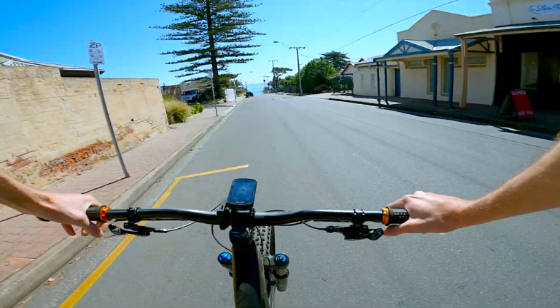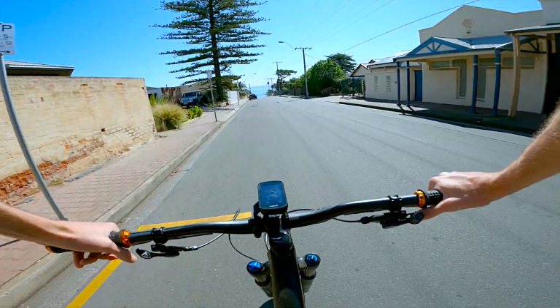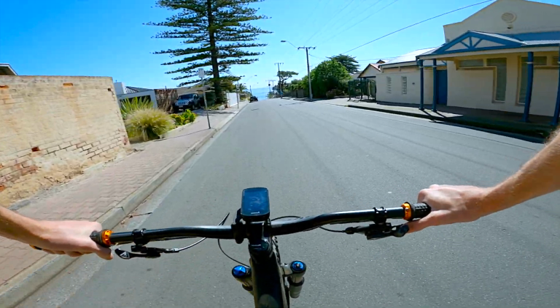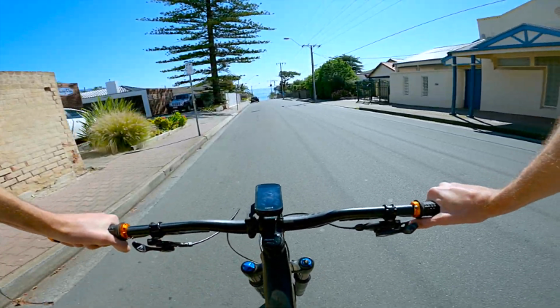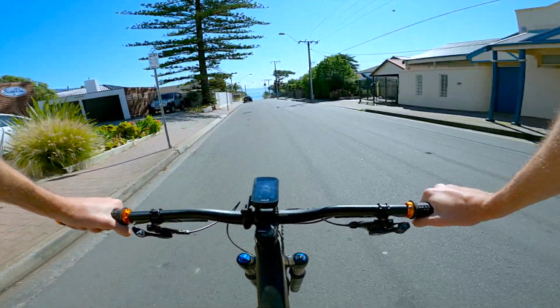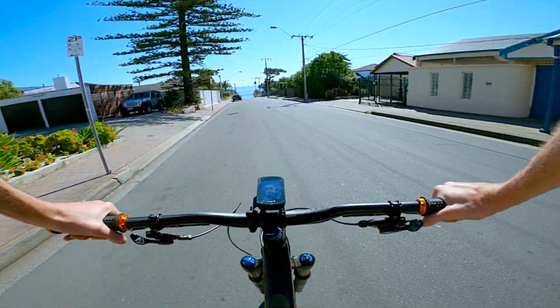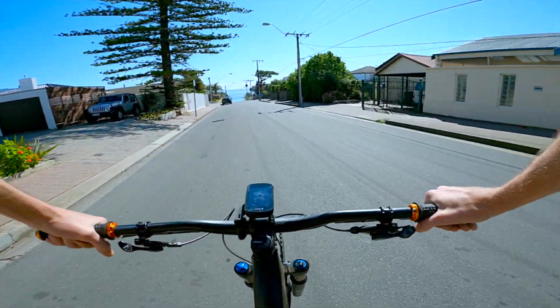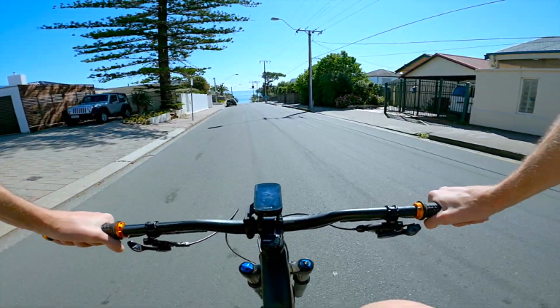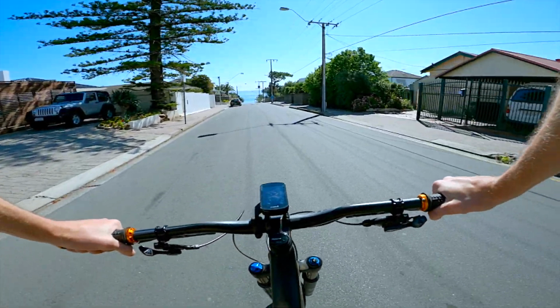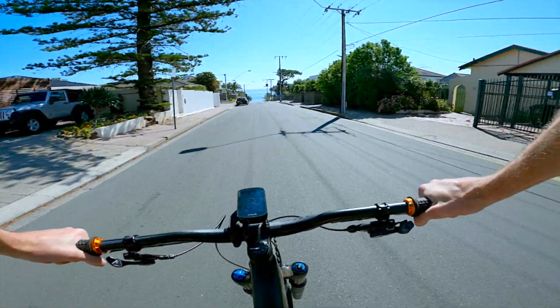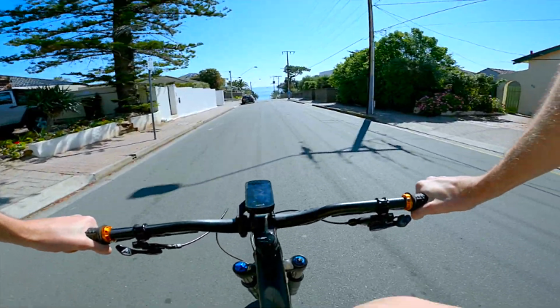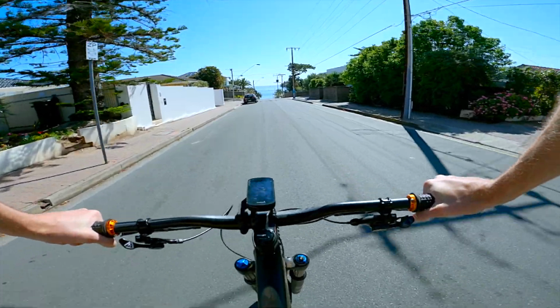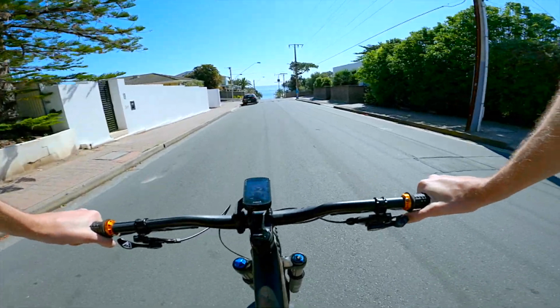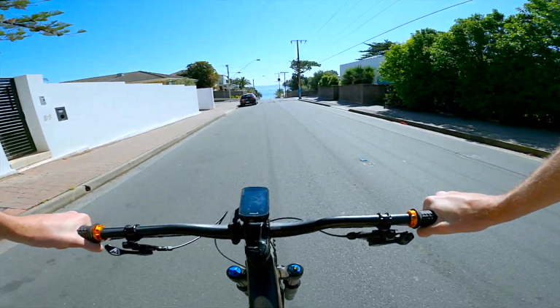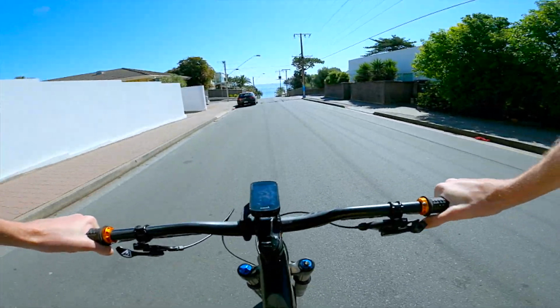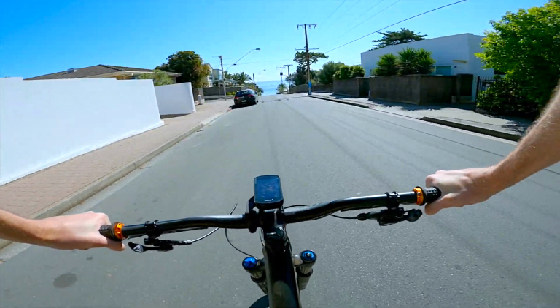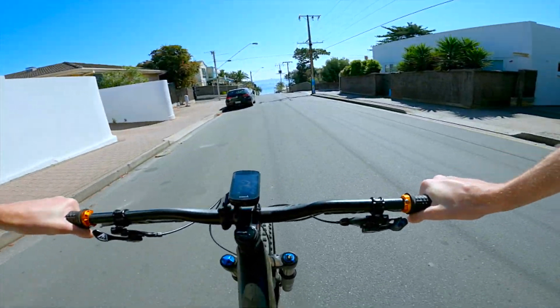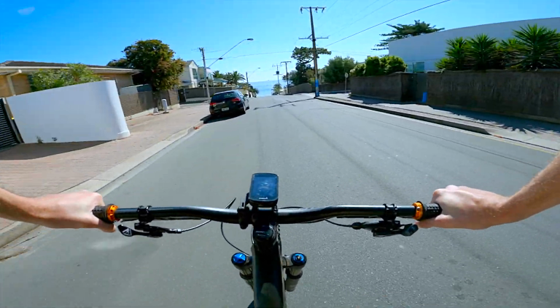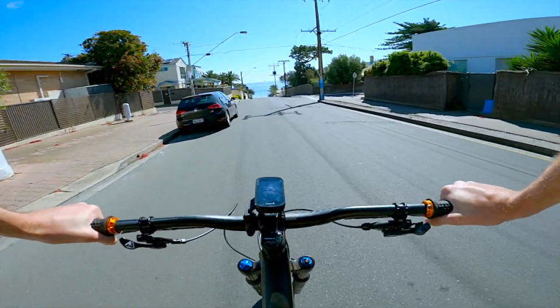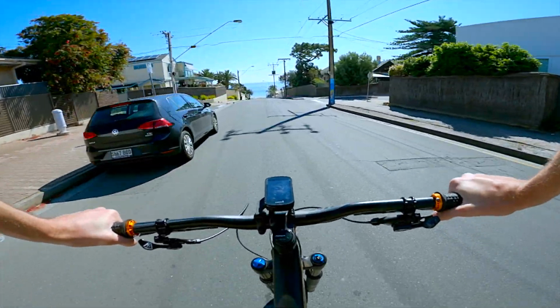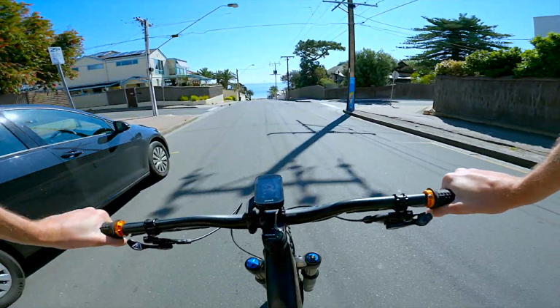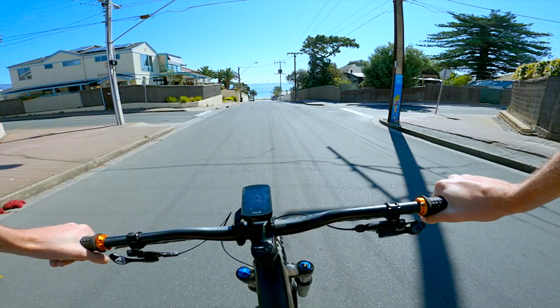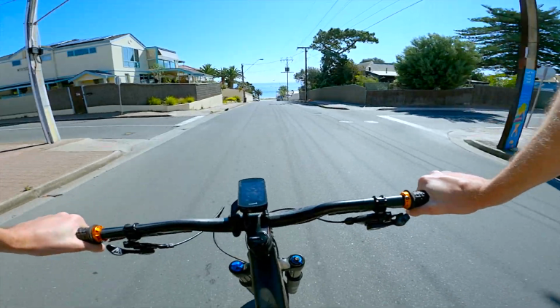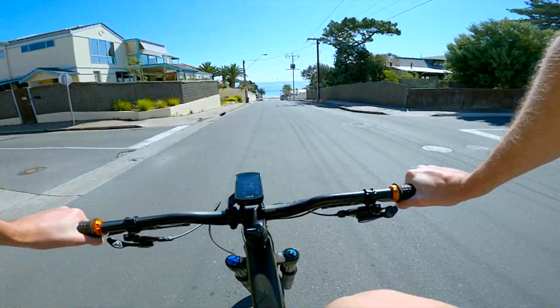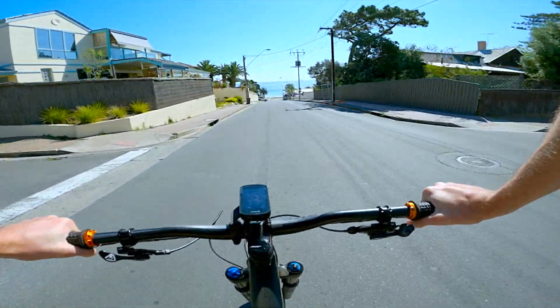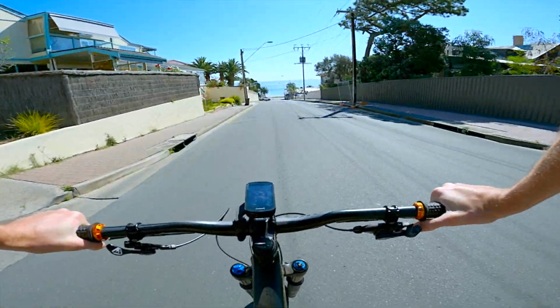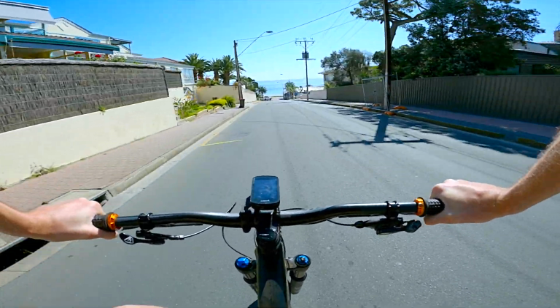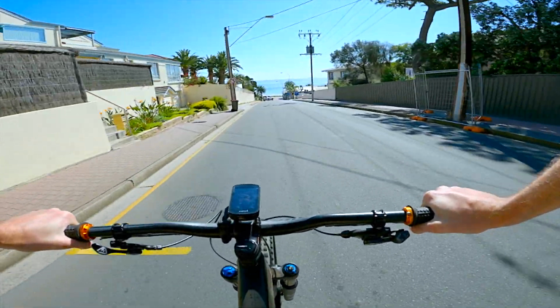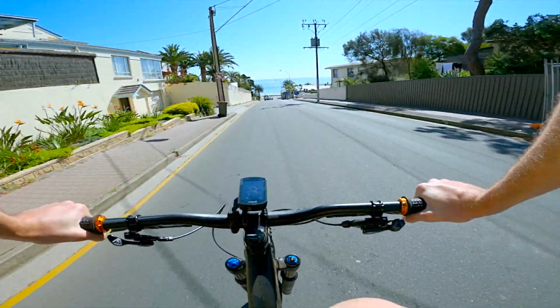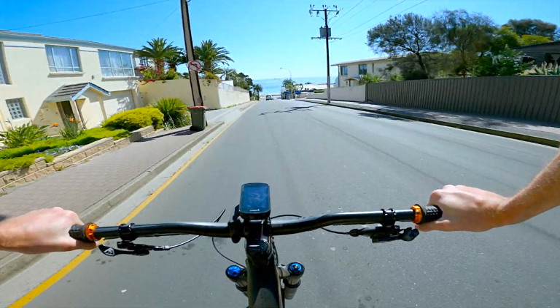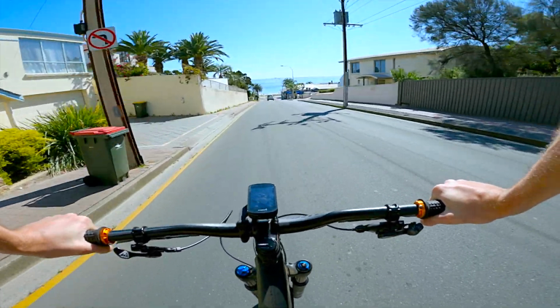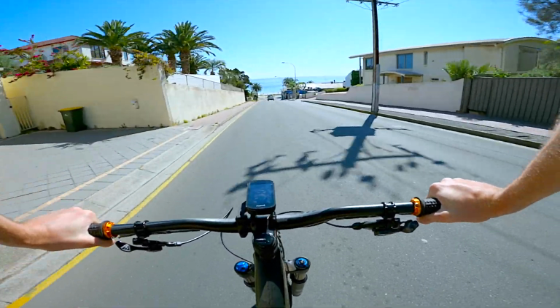And the ultimate test: downhill, headwind. Let's see how clear it works. It's super windy — I can't hear myself right now.